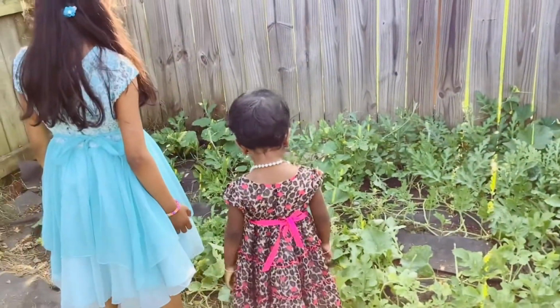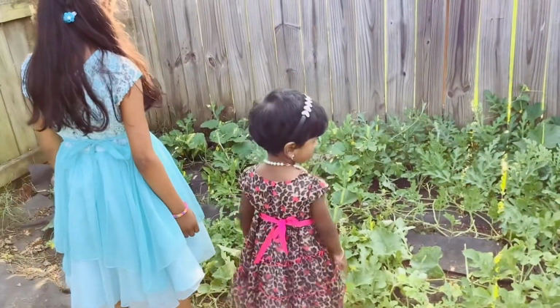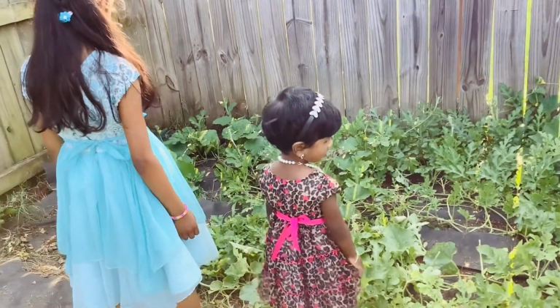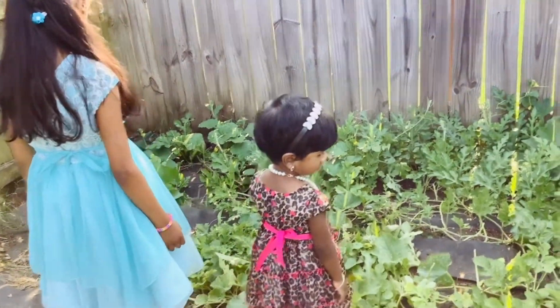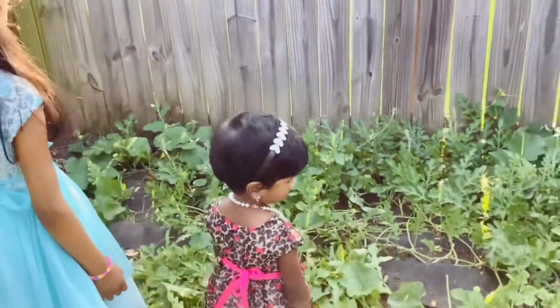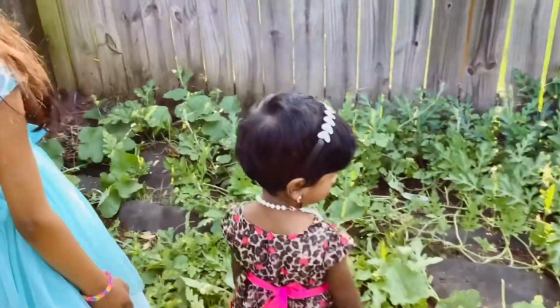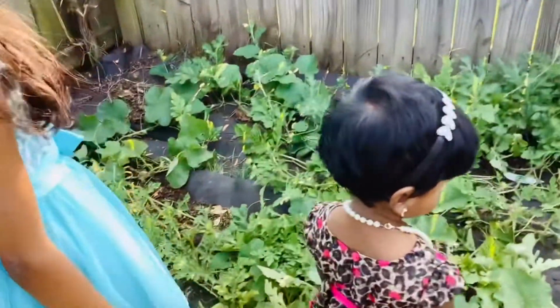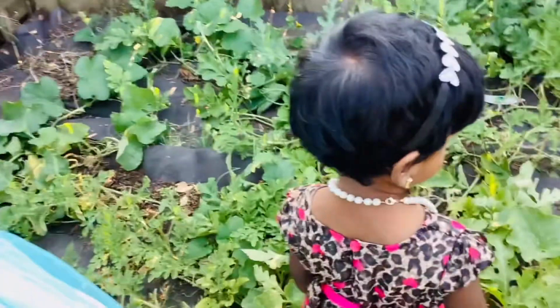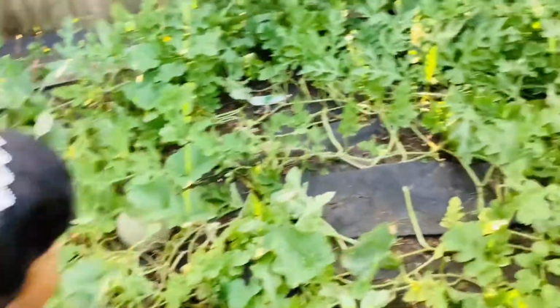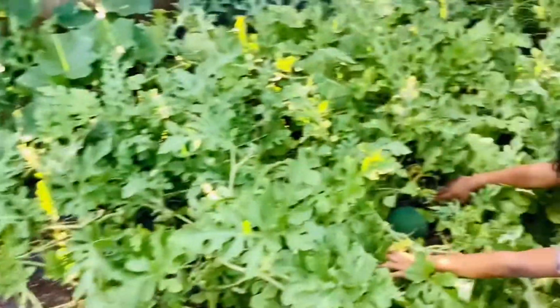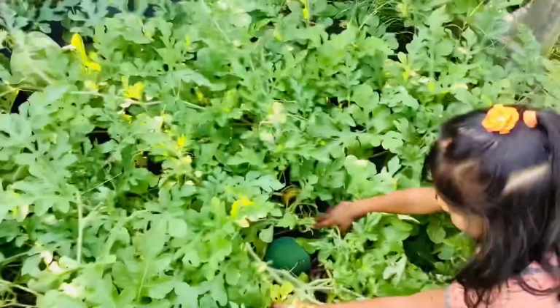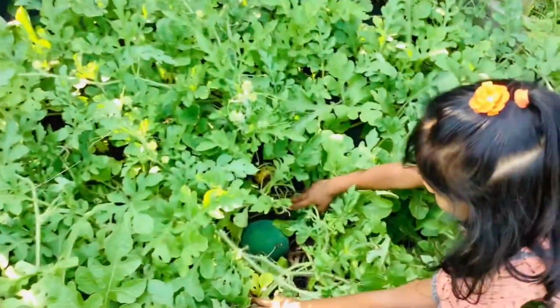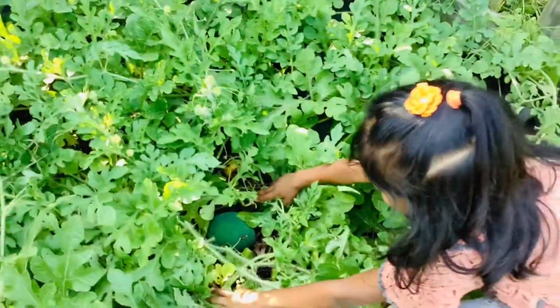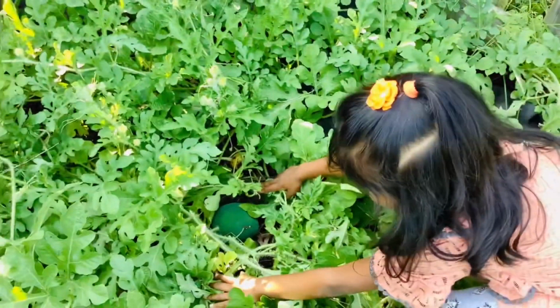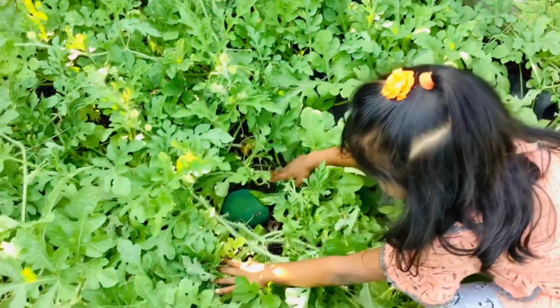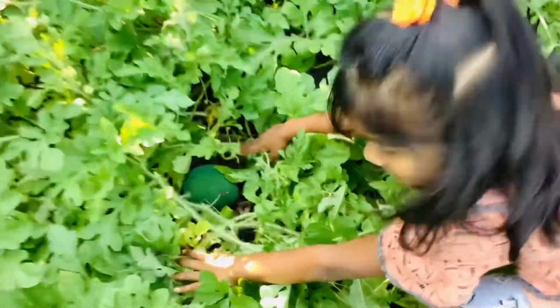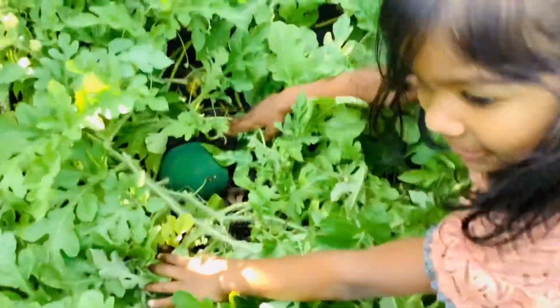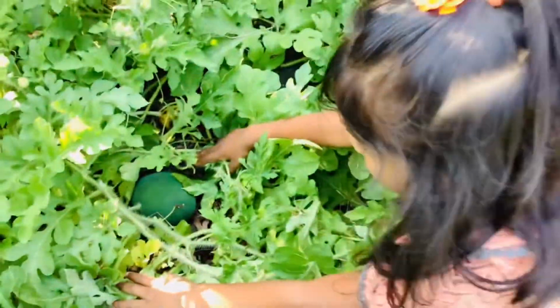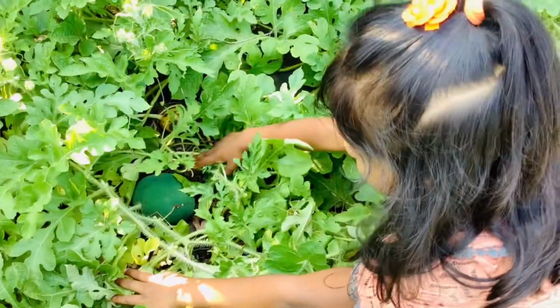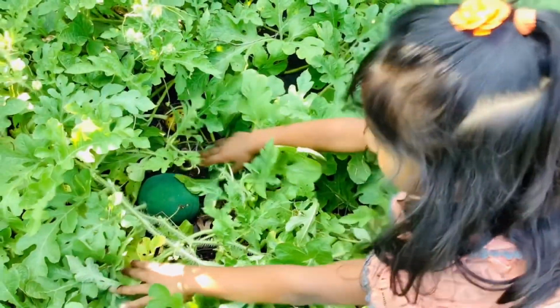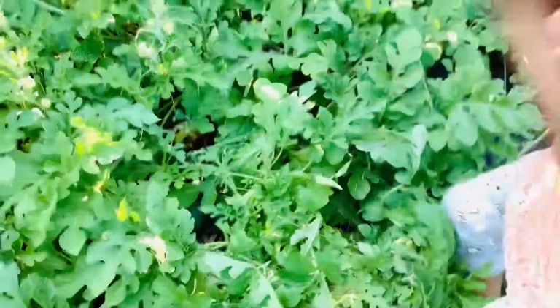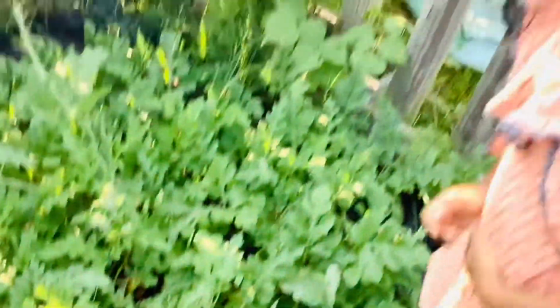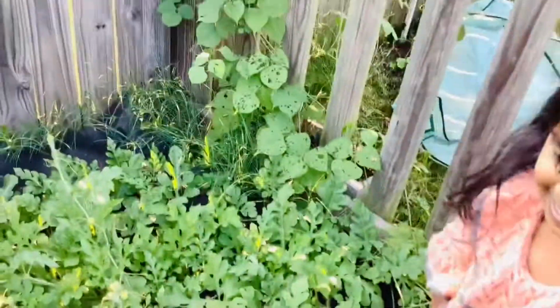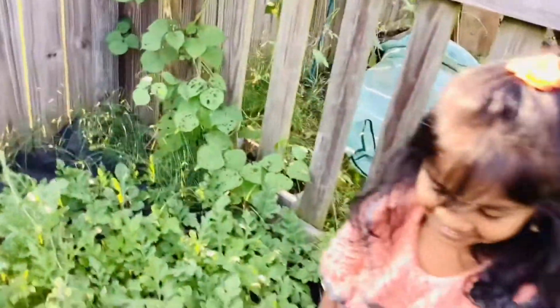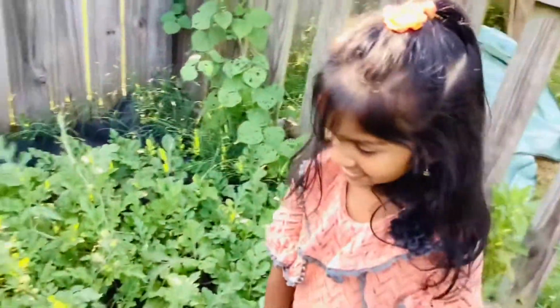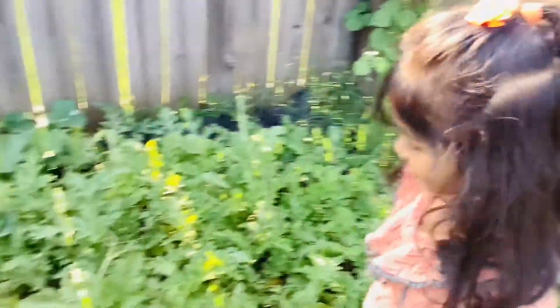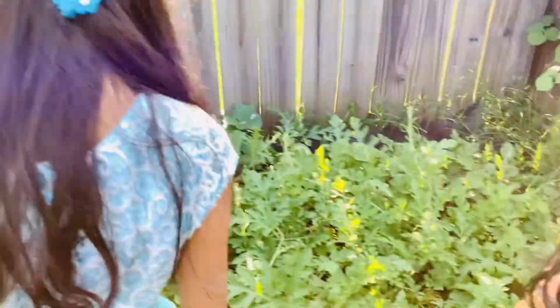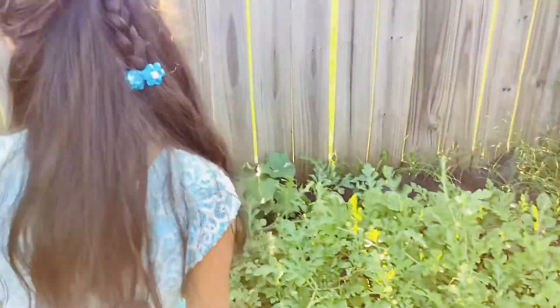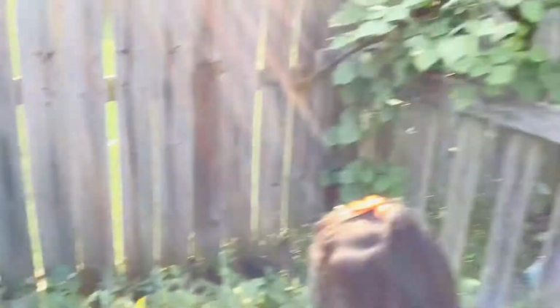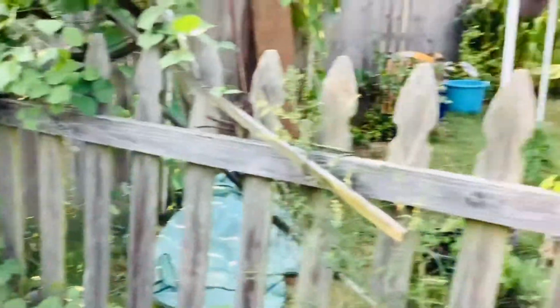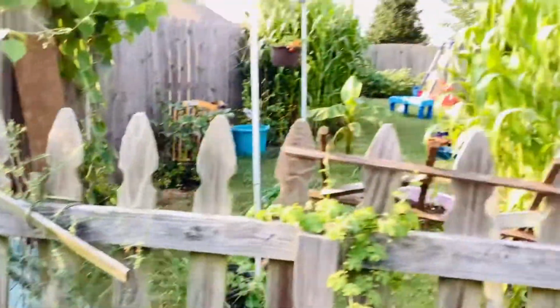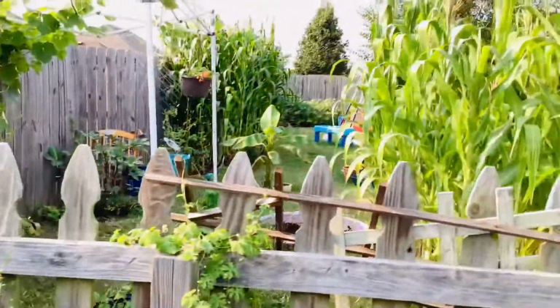These are growing with just water. As you can see, all the plants and leaves are very healthy. At another one month it will take to get big size watermelons.